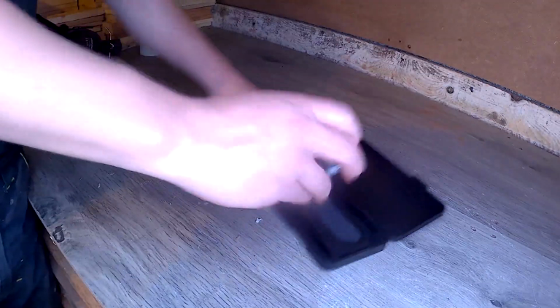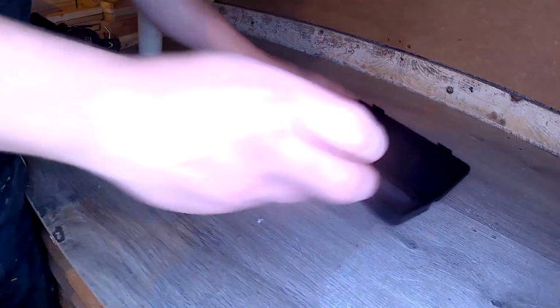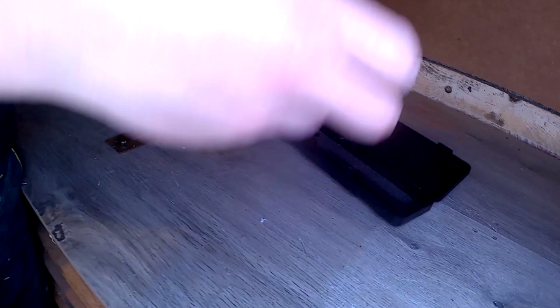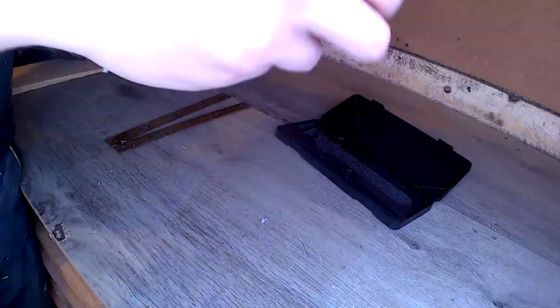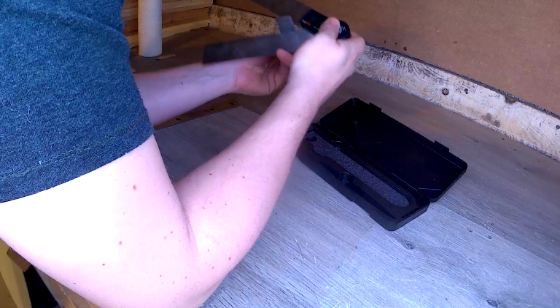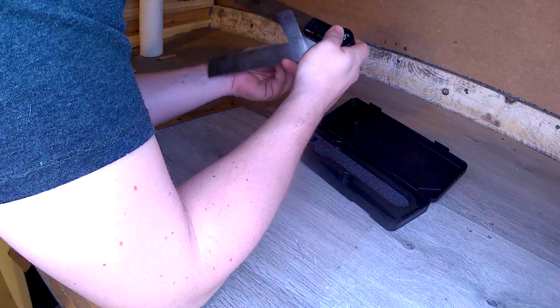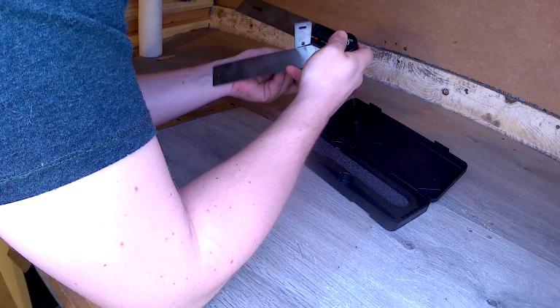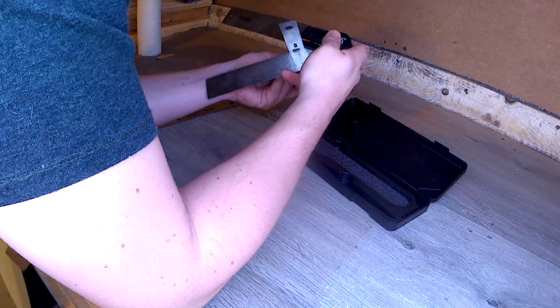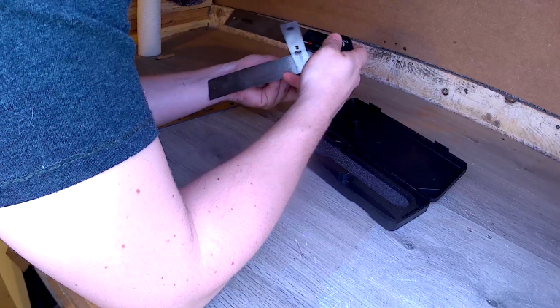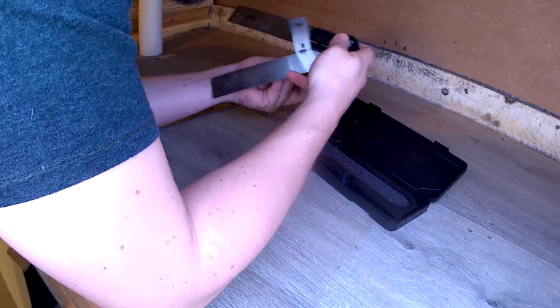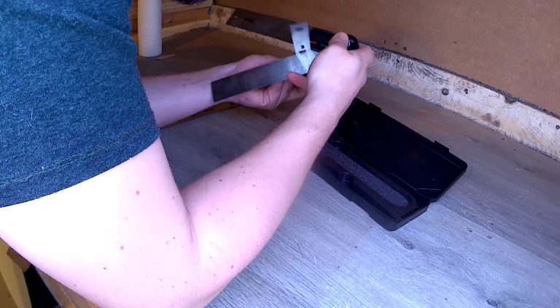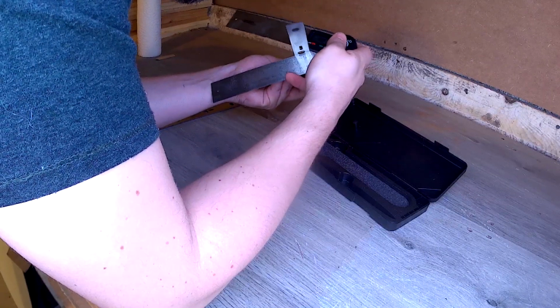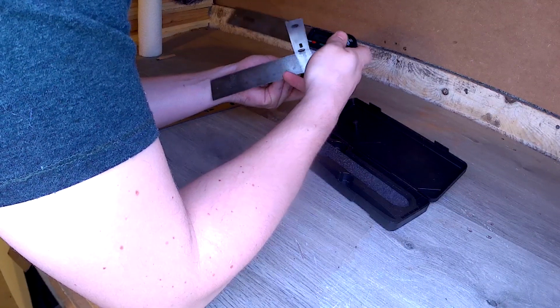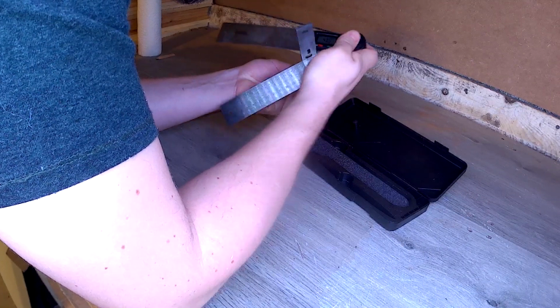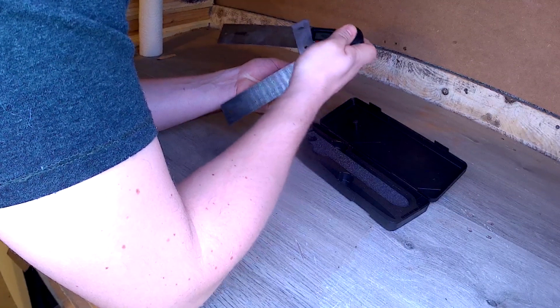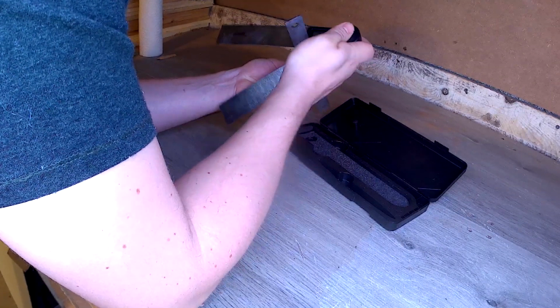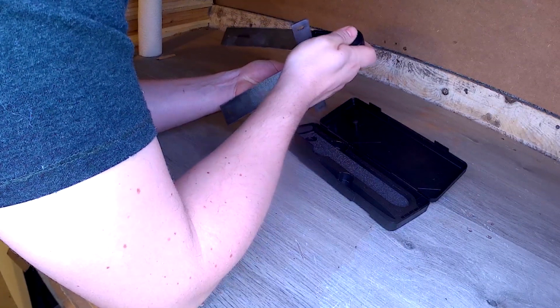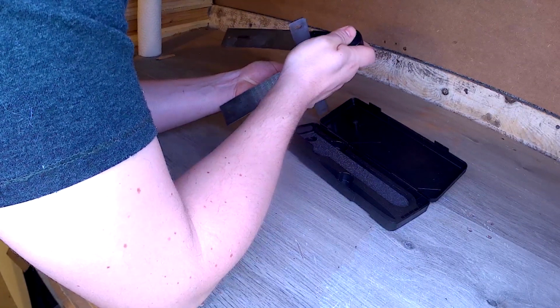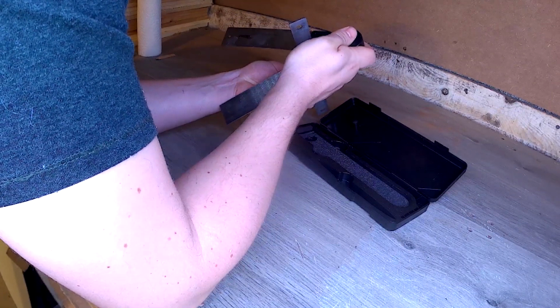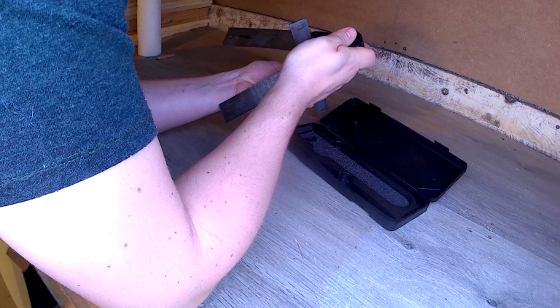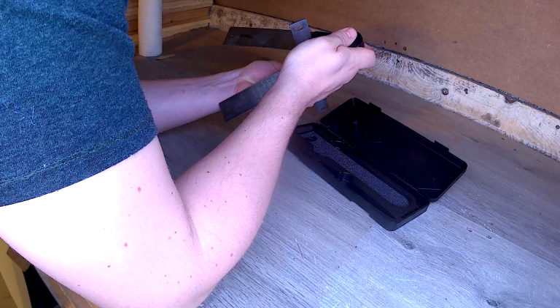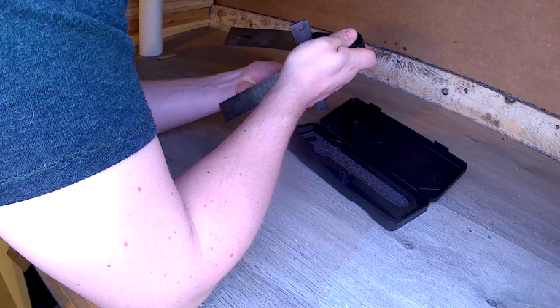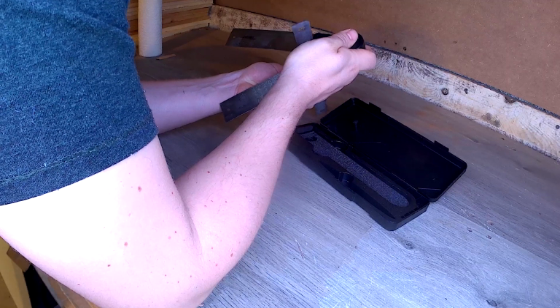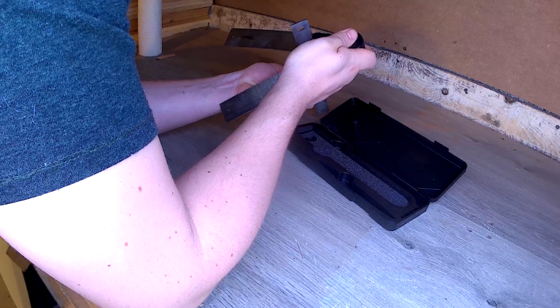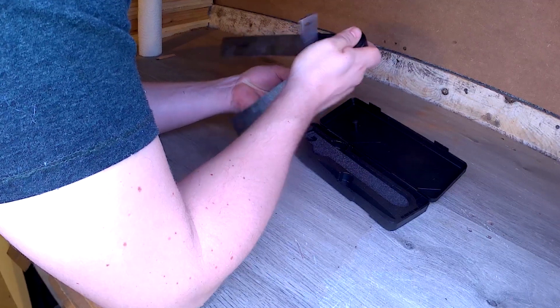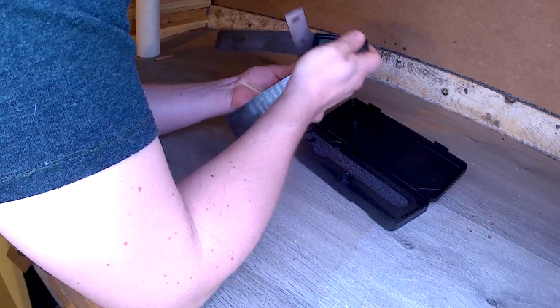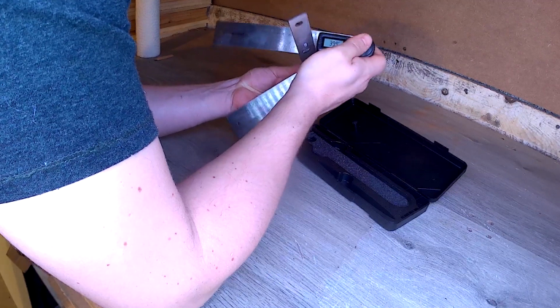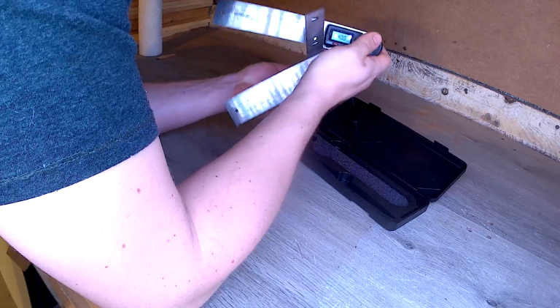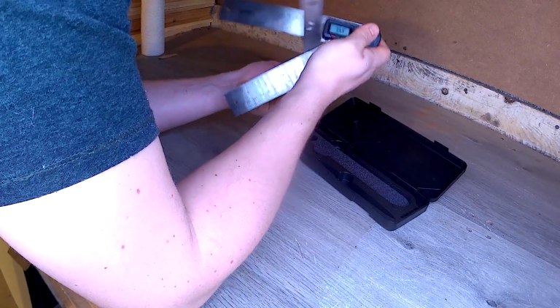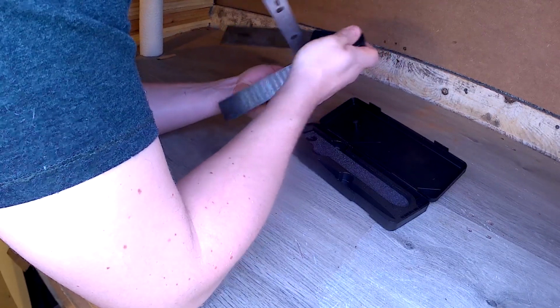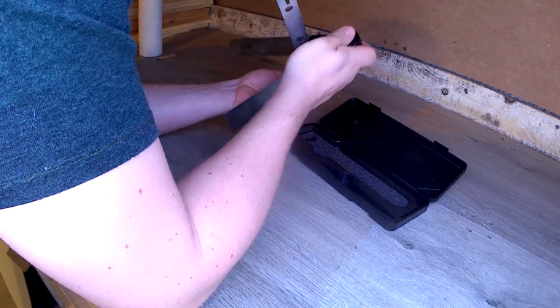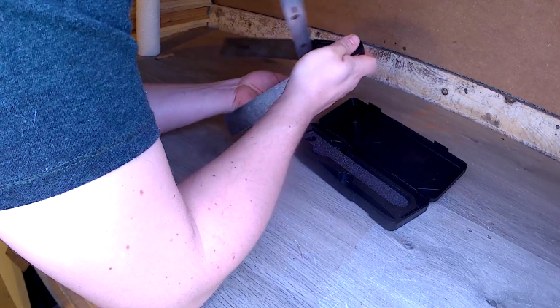Then I took the measurement of the angle on the bevel of my blade. I found that the angle was 40 degrees. I don't know if it's the same for all blades, so I recommend you to take the measurement as well.